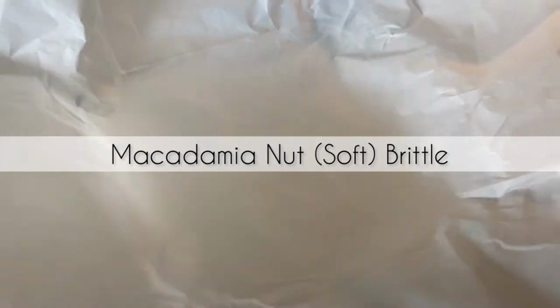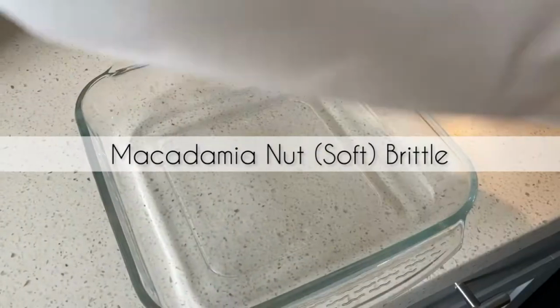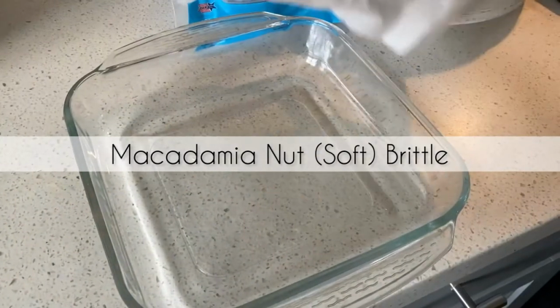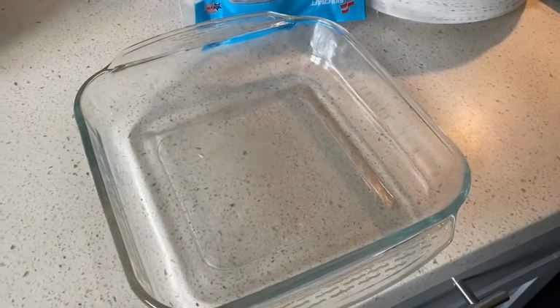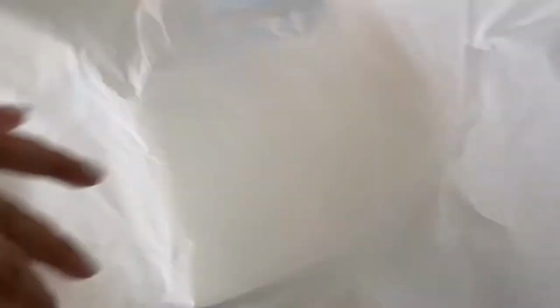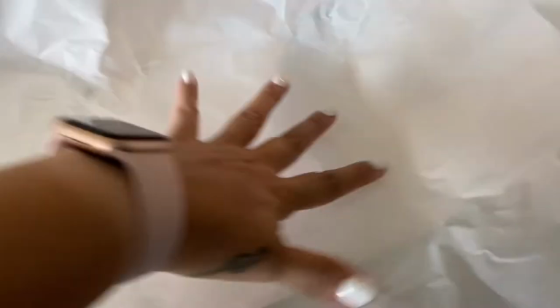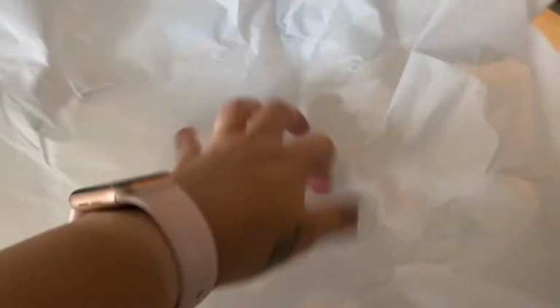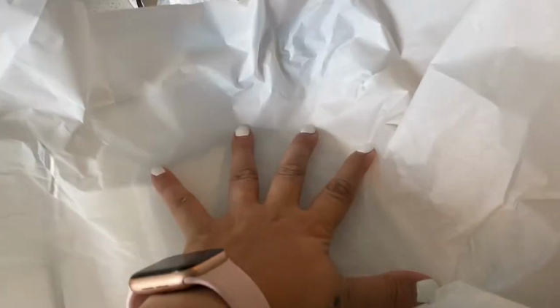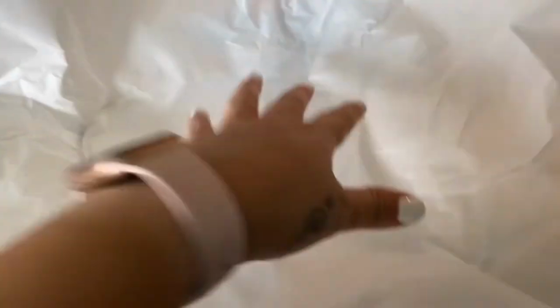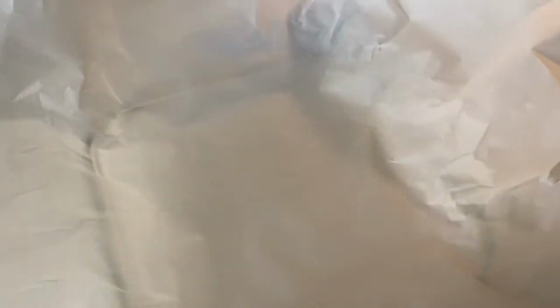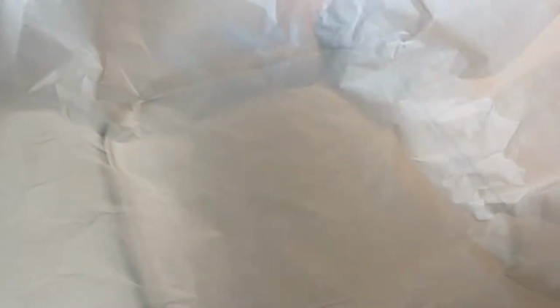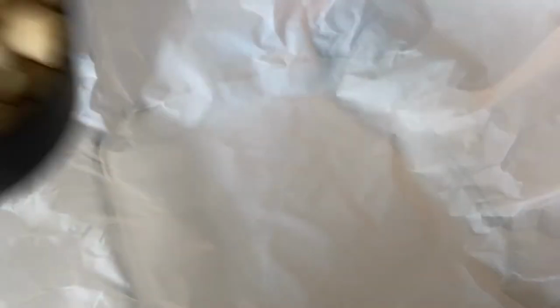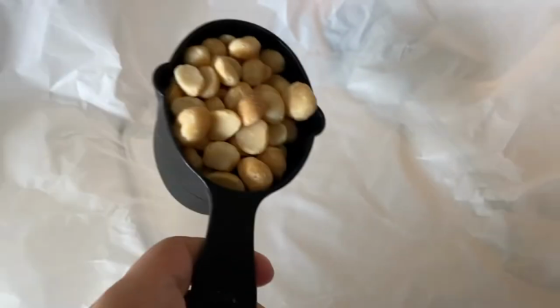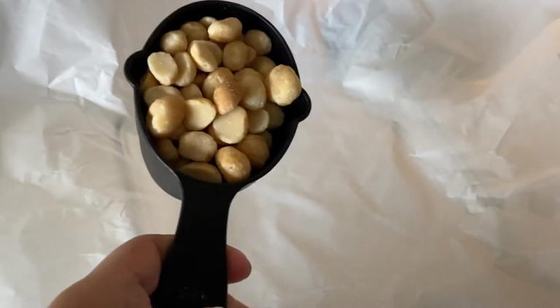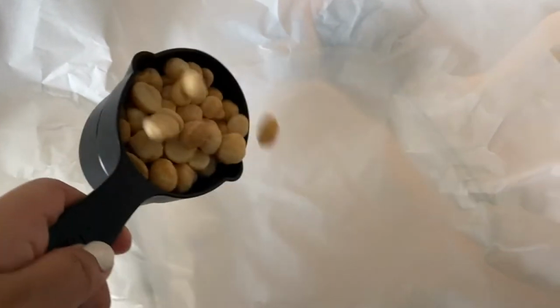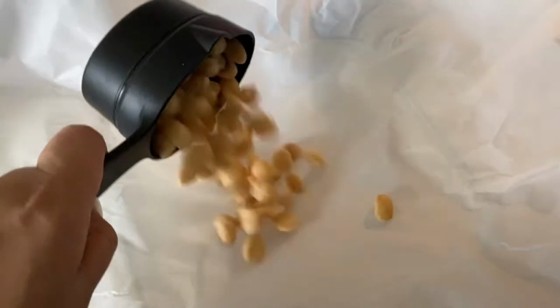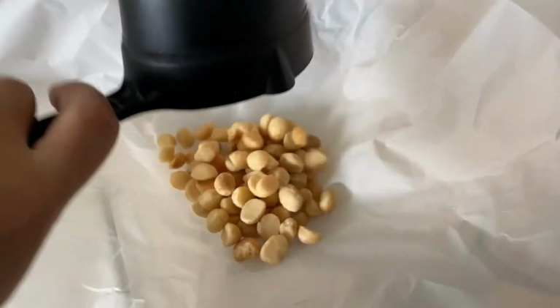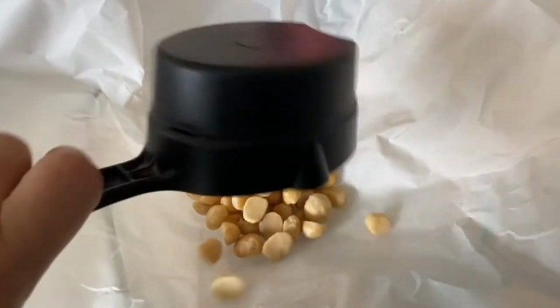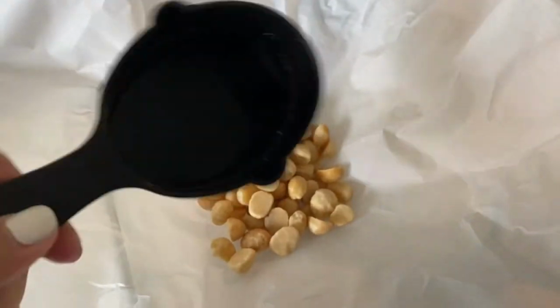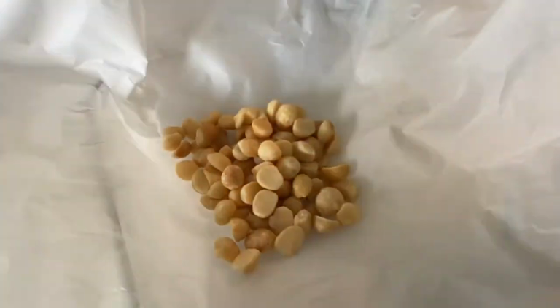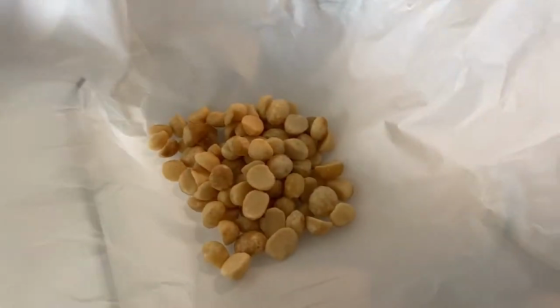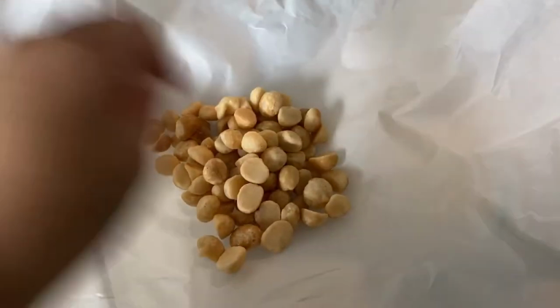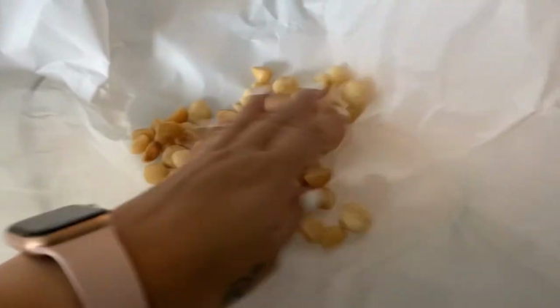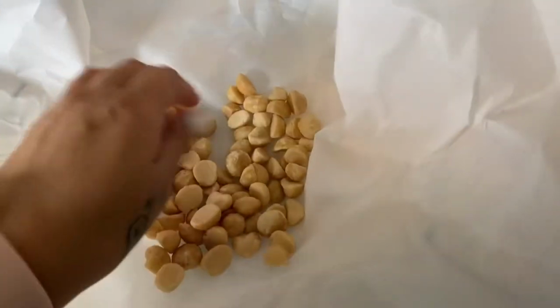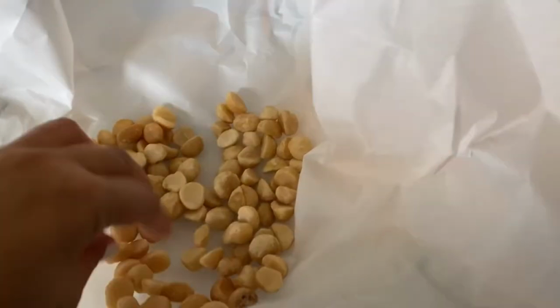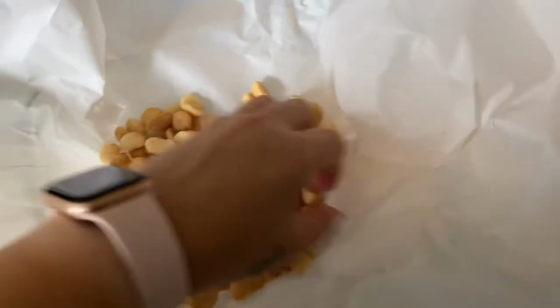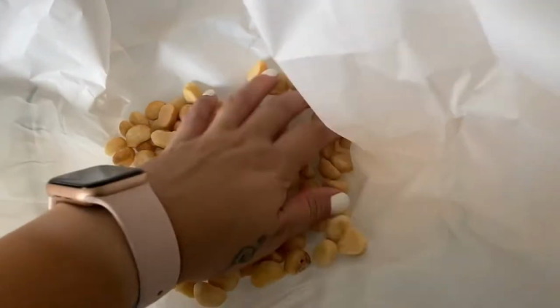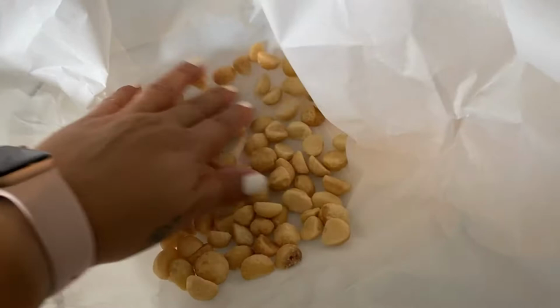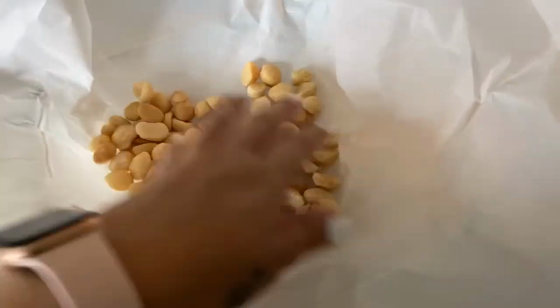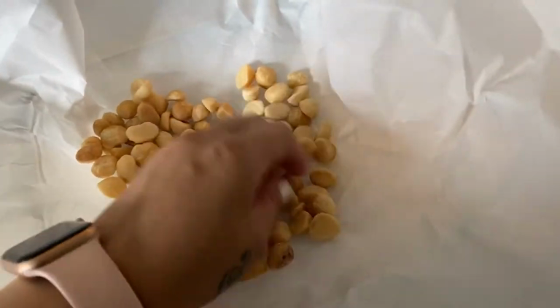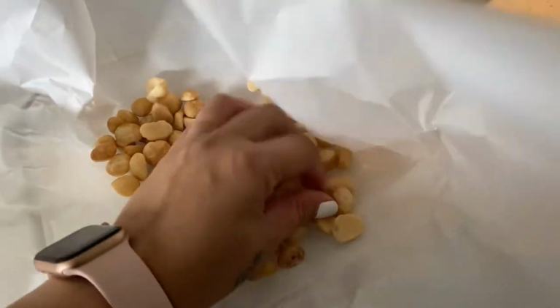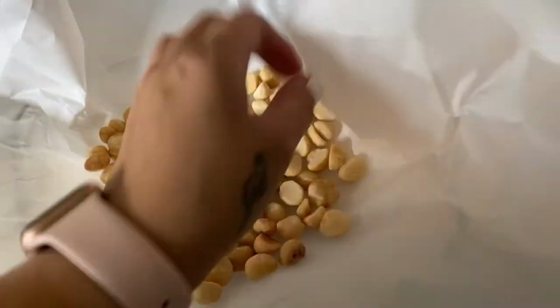I have an 8x8 glass pan here with parchment paper. I'm going to put one cup of mac nuts in here and just even that out throughout the pan.